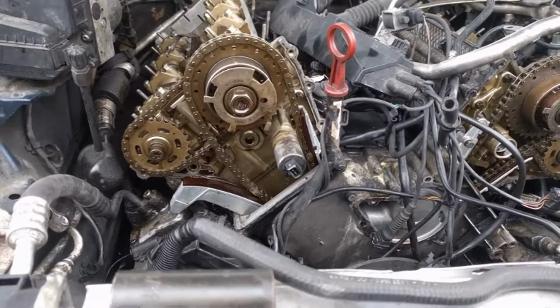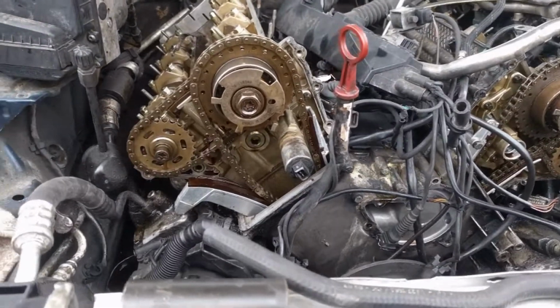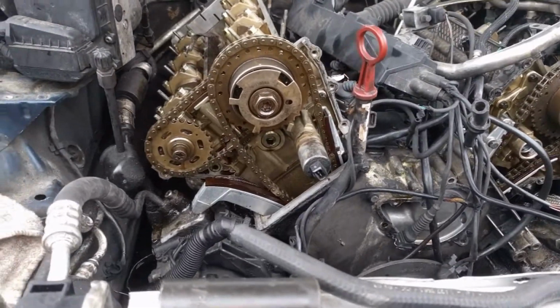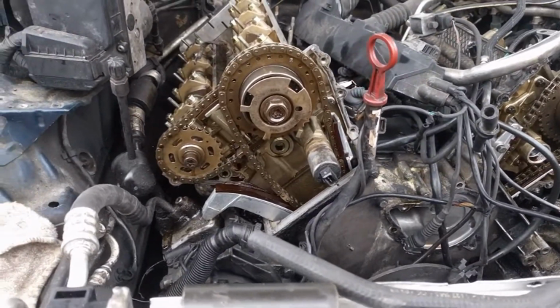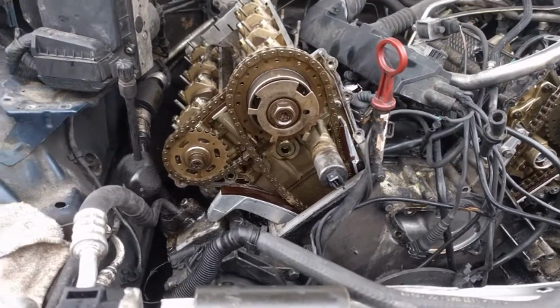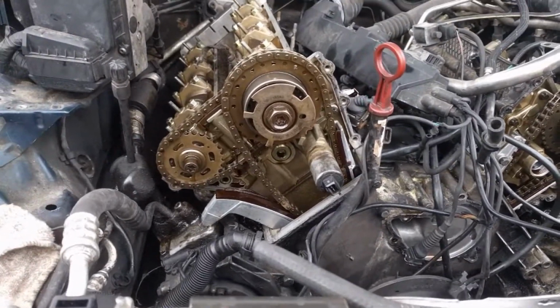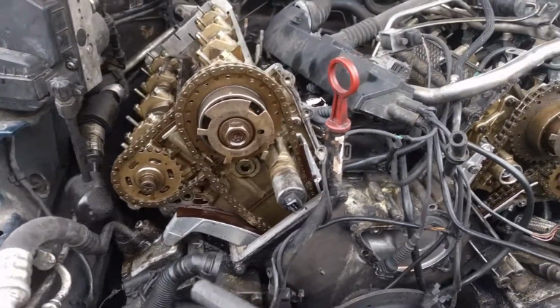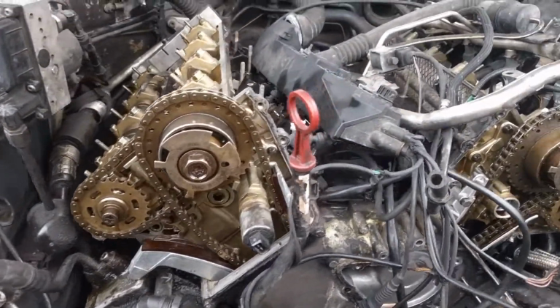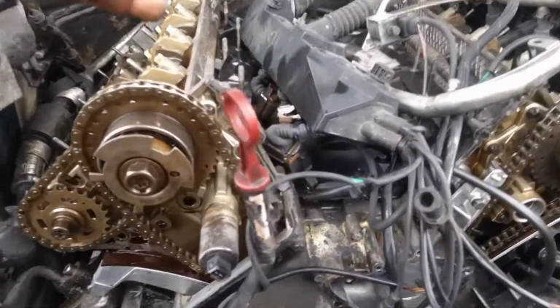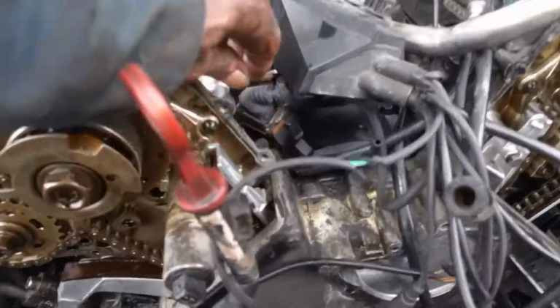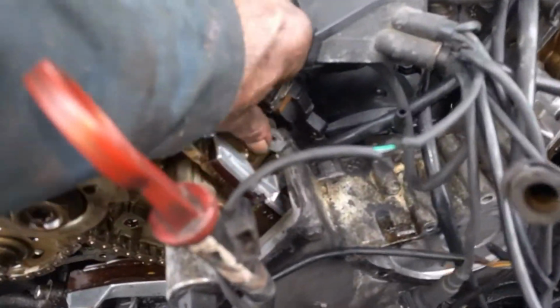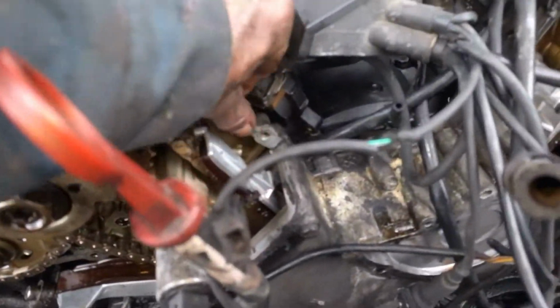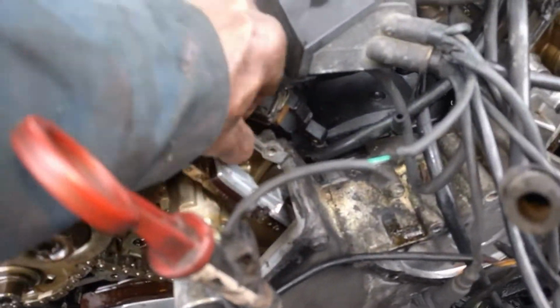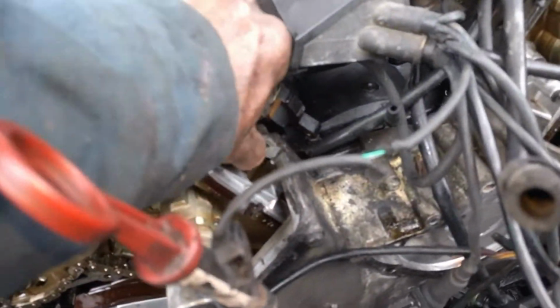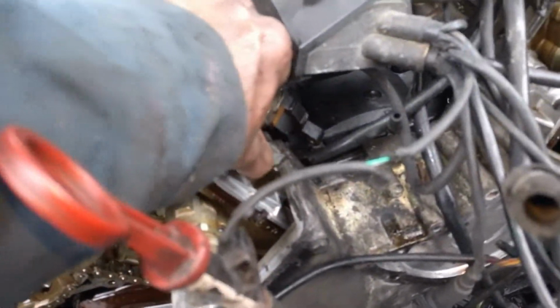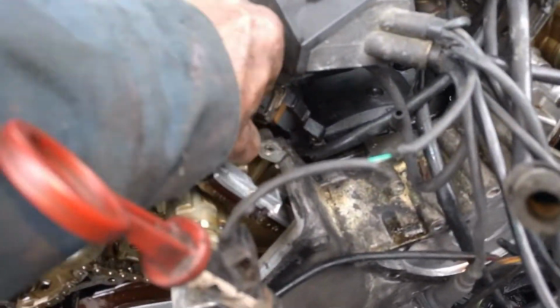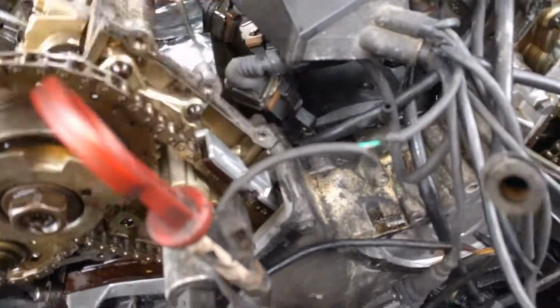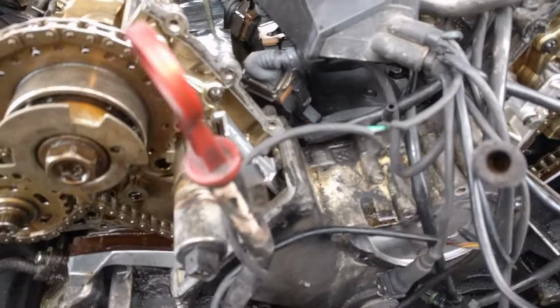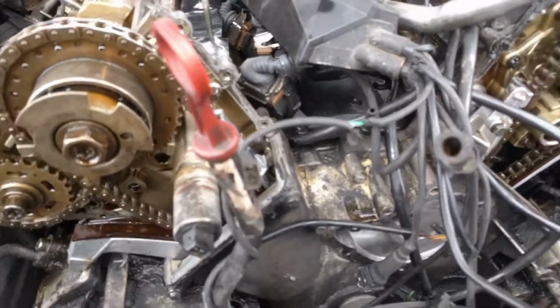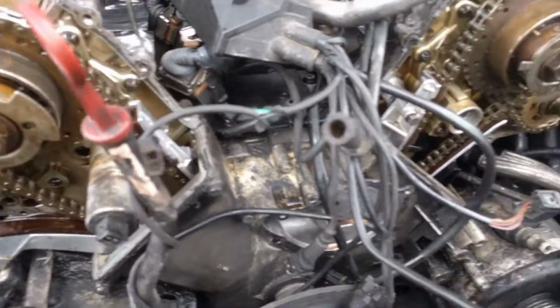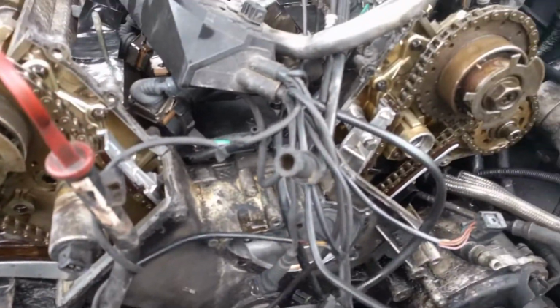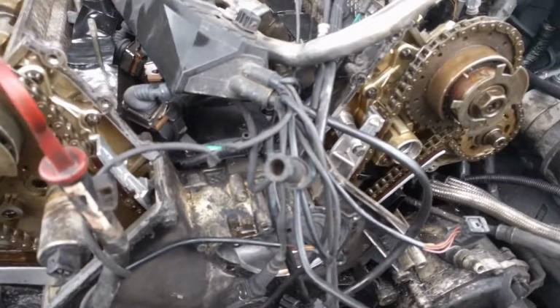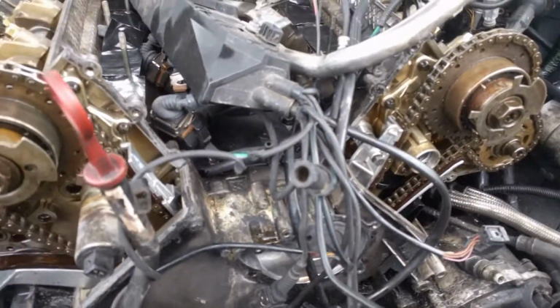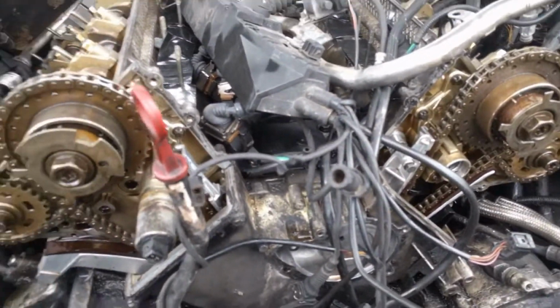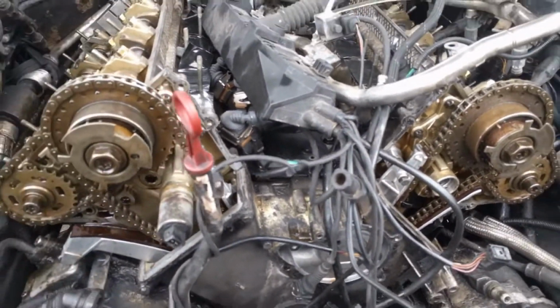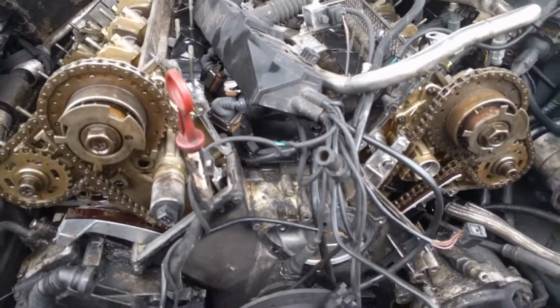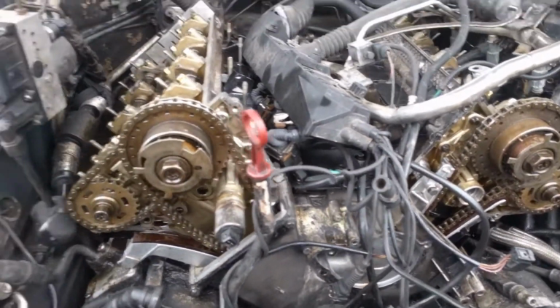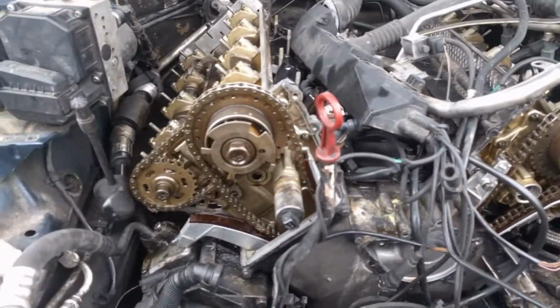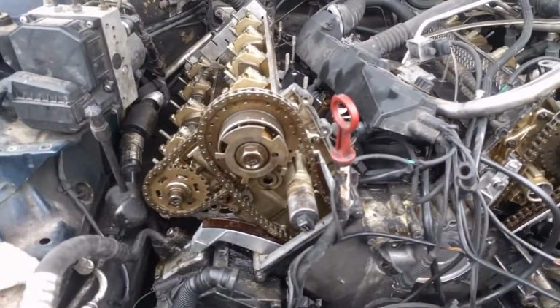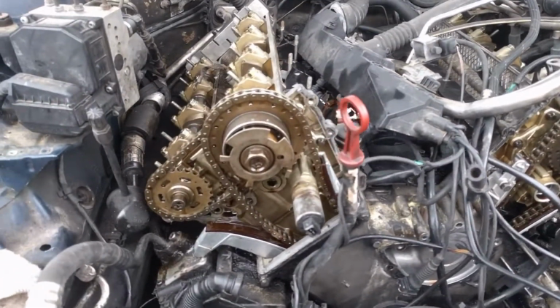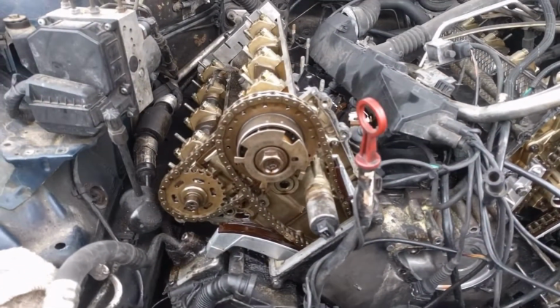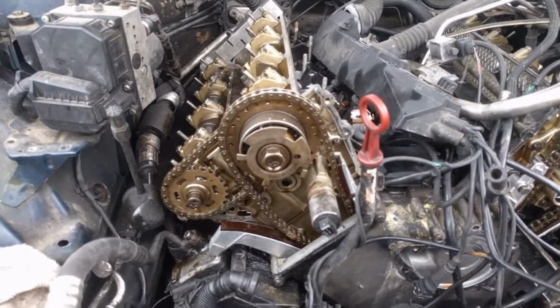Don't forget the timing bolt that you took out of your head — put that back. We've got to clean this up a little bit better and put our front covers on.